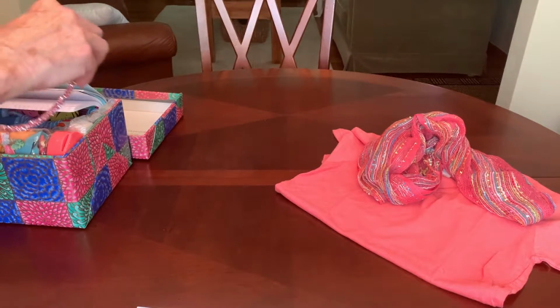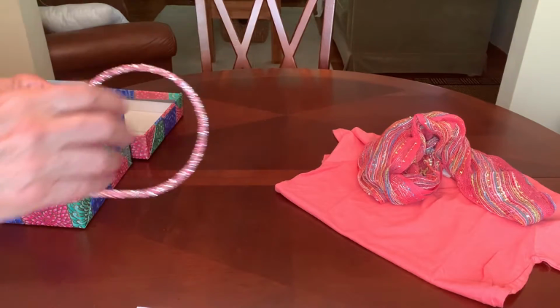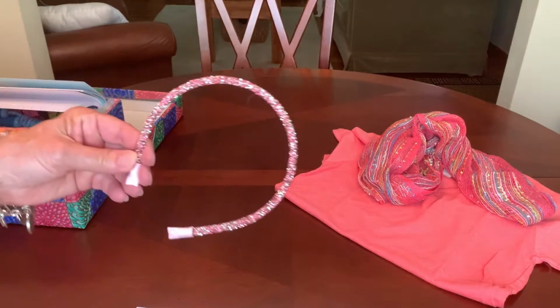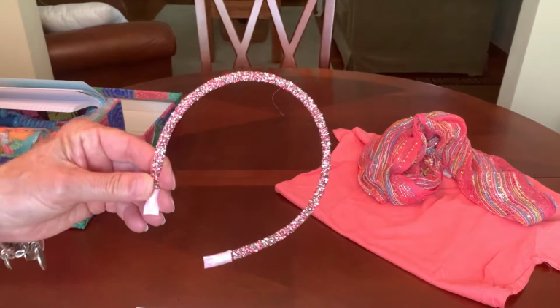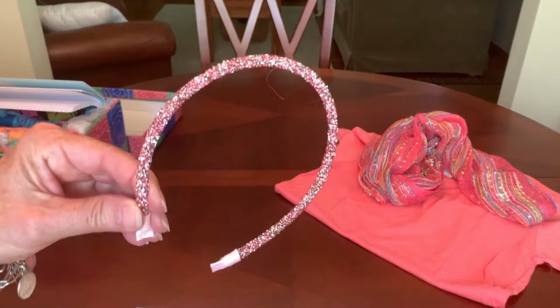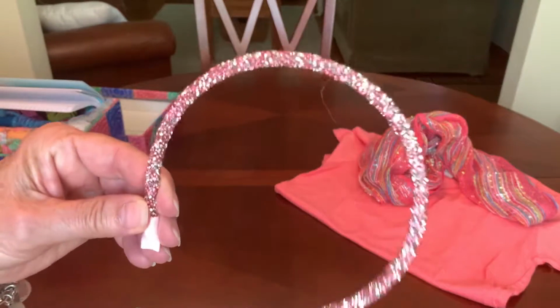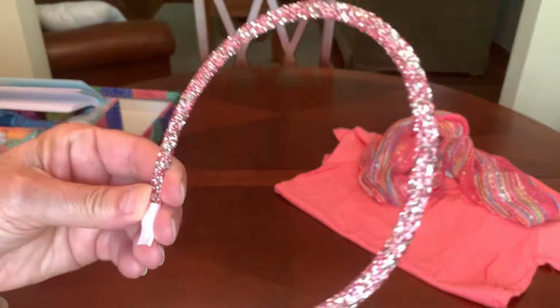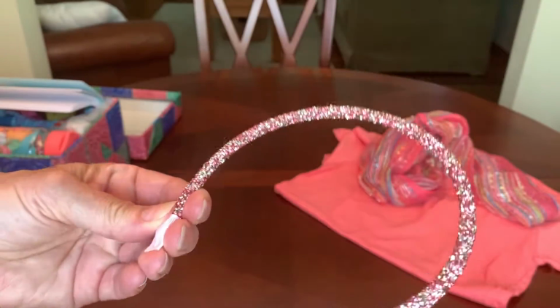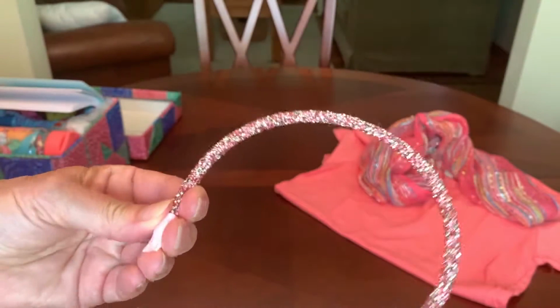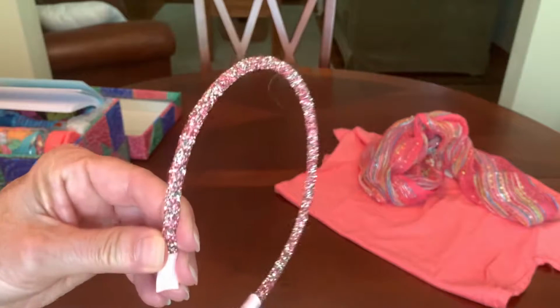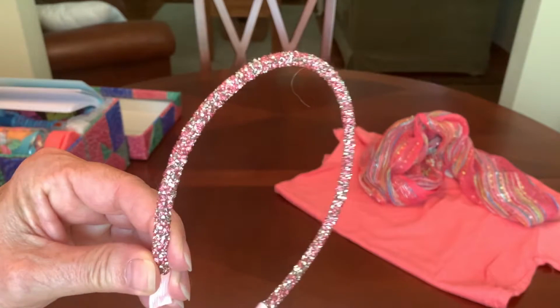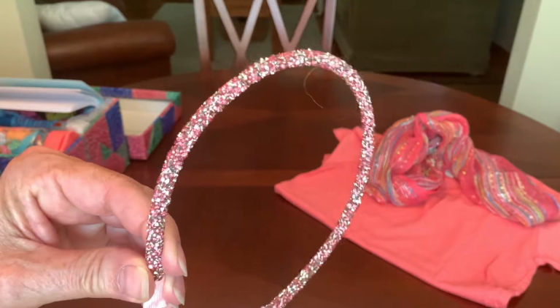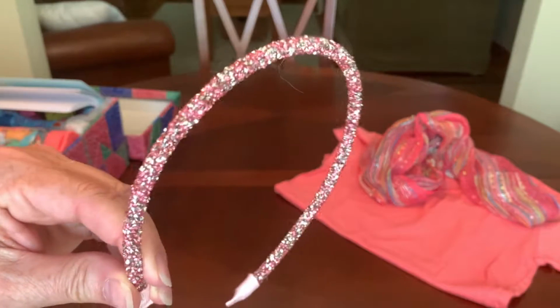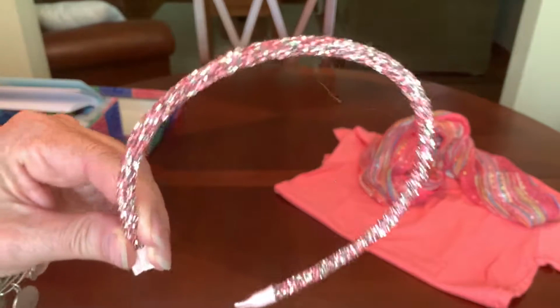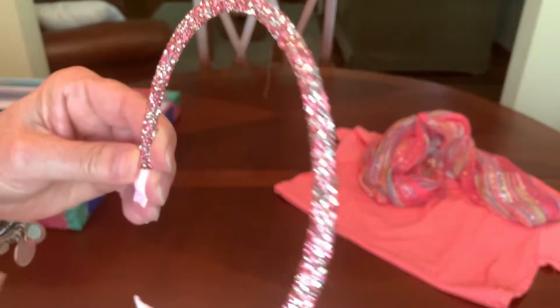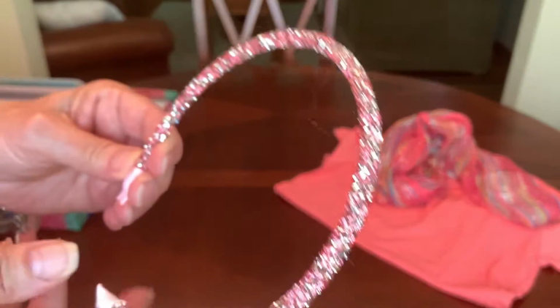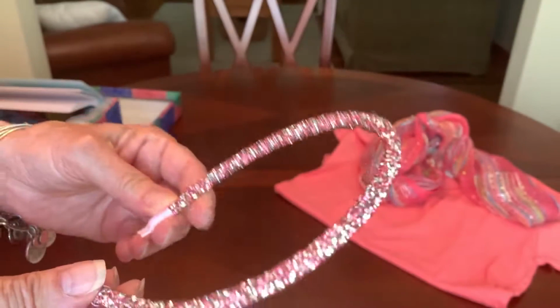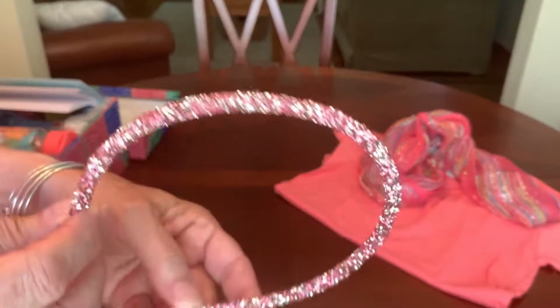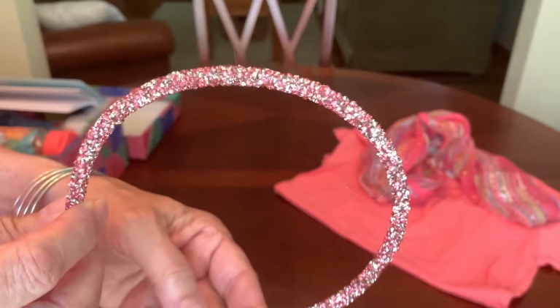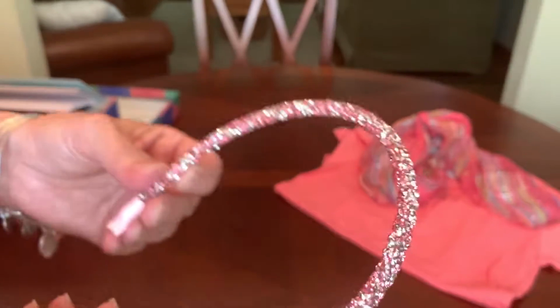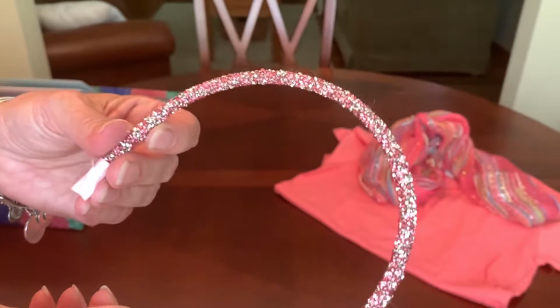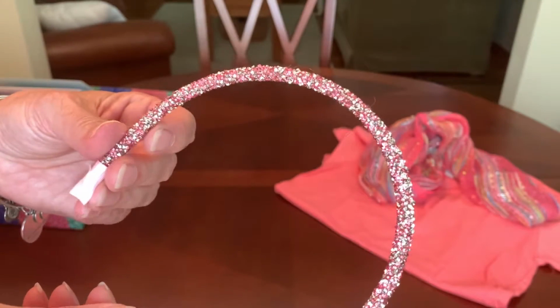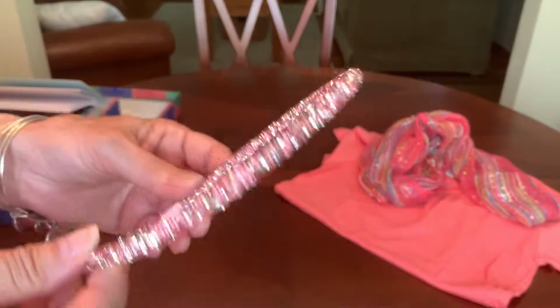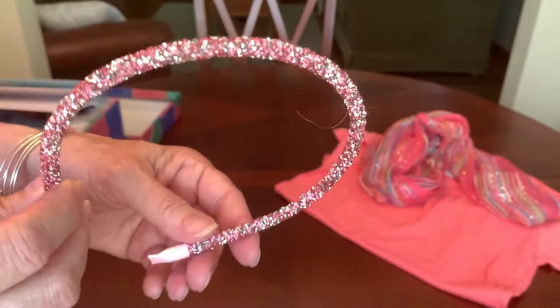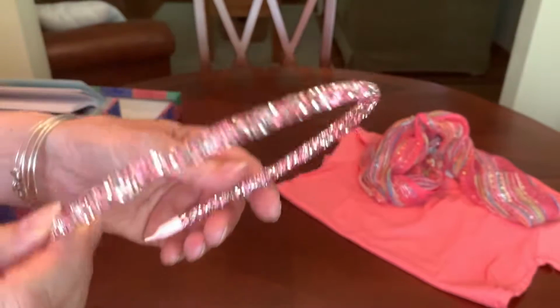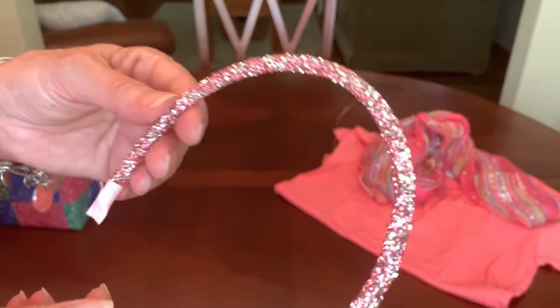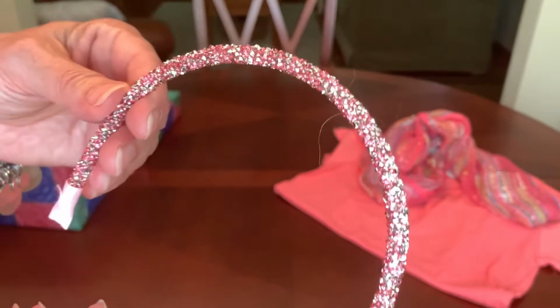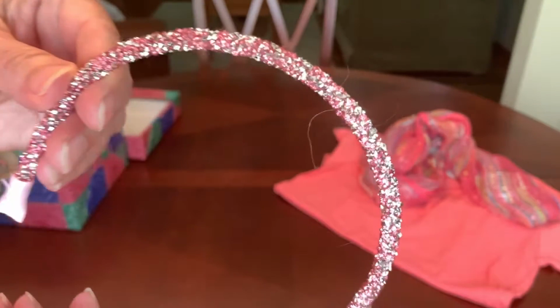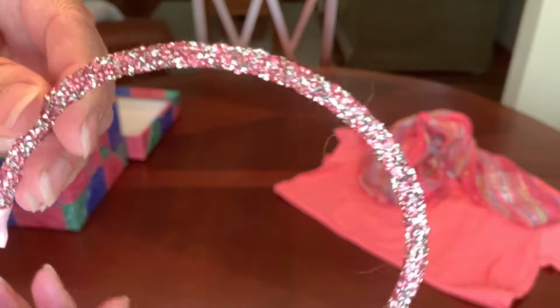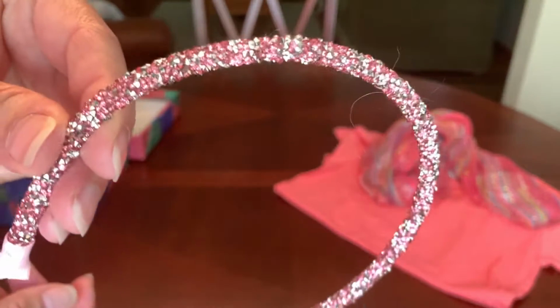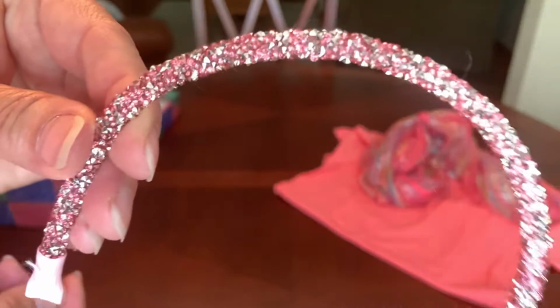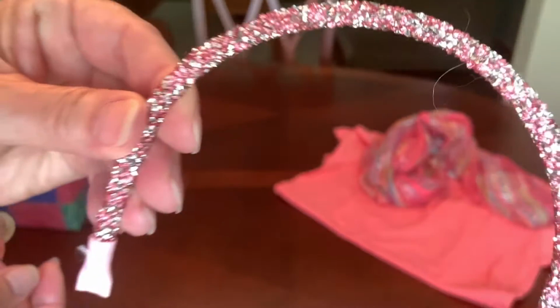I've also given her this sparkly headband. It was one of a three-pack I got from the Dollar Tree and this one is coral and silver.